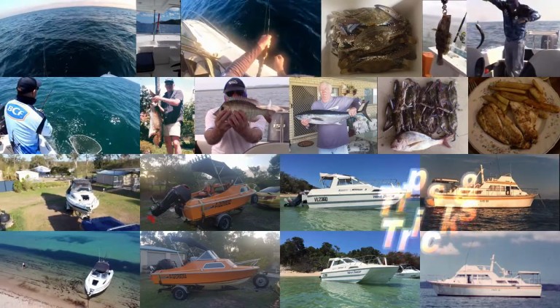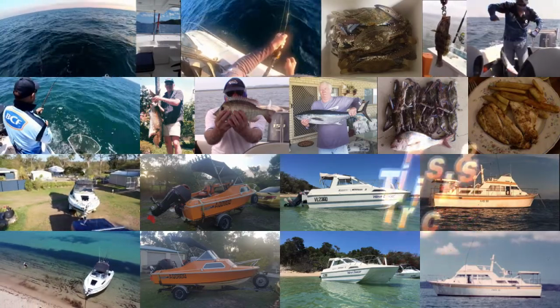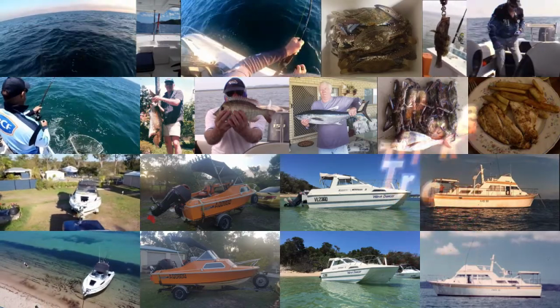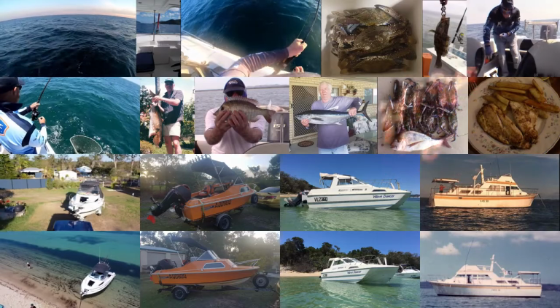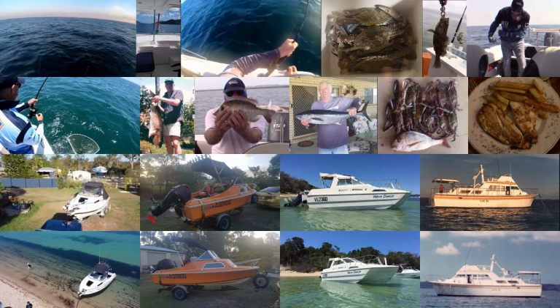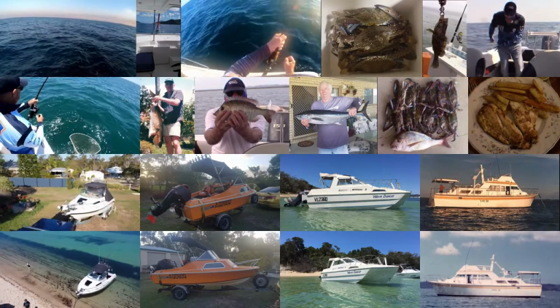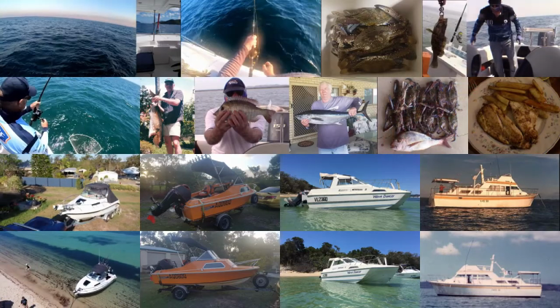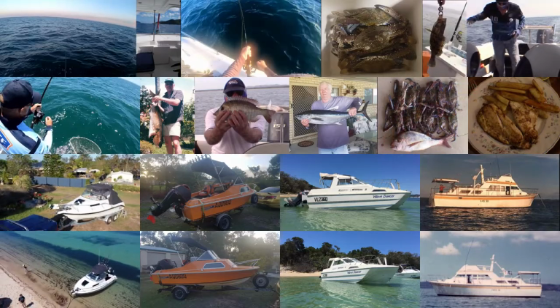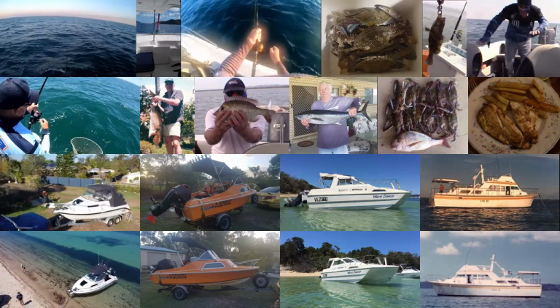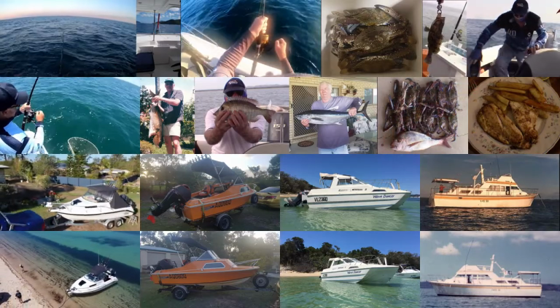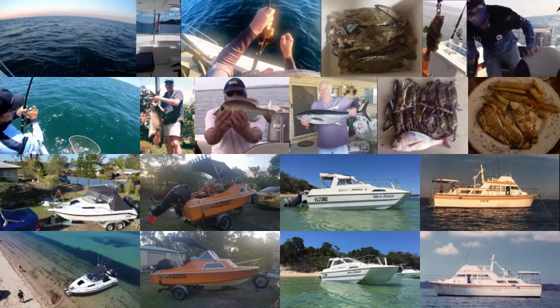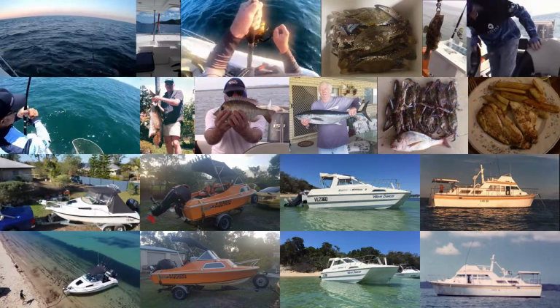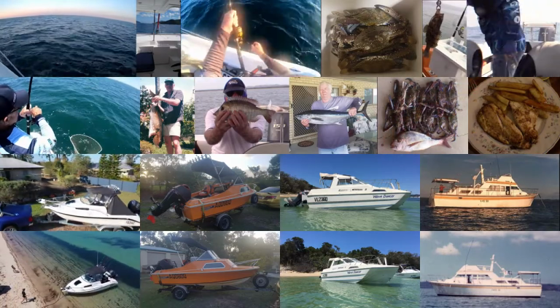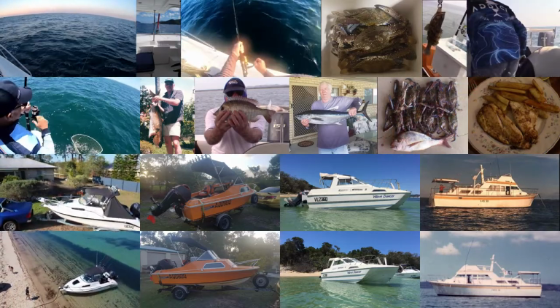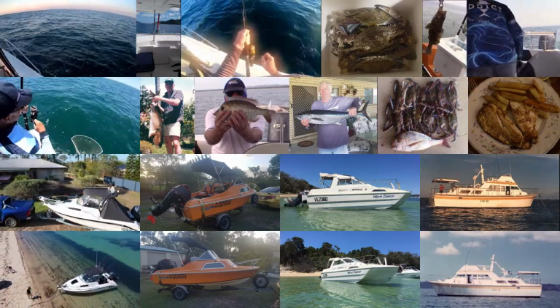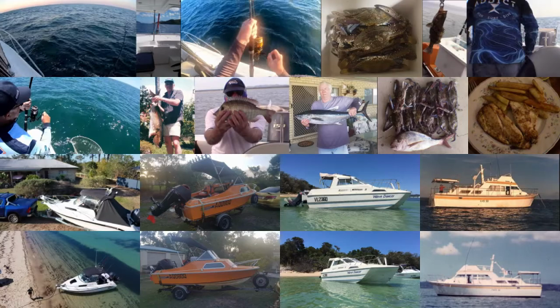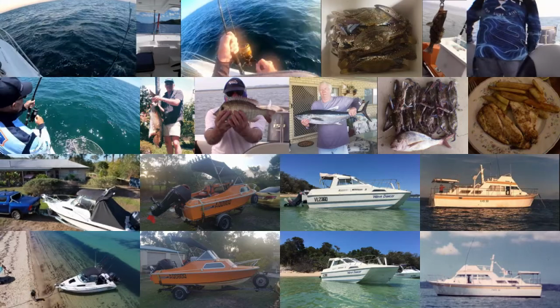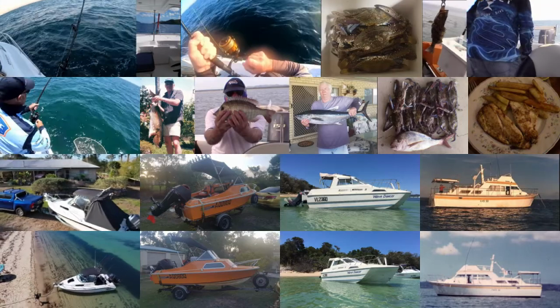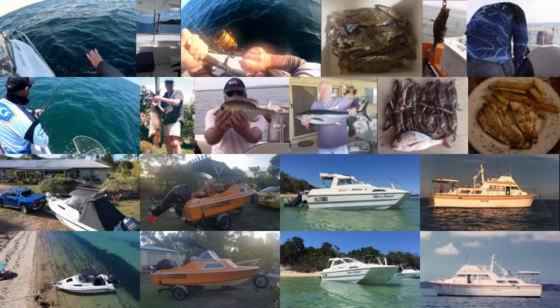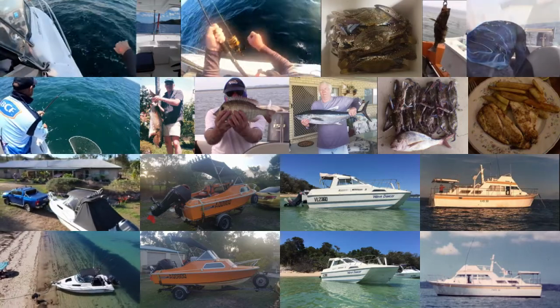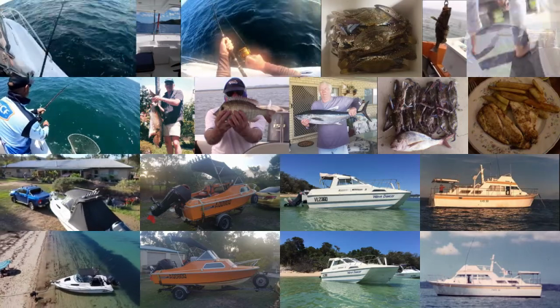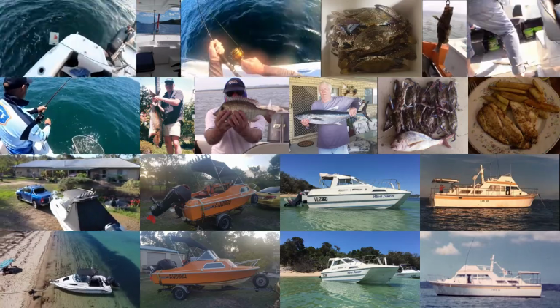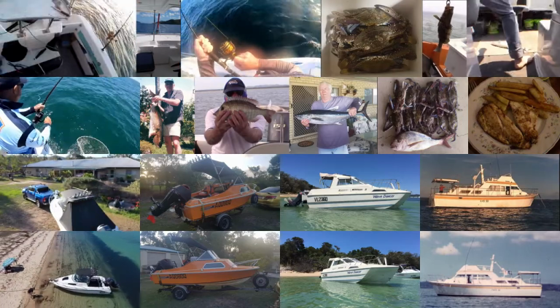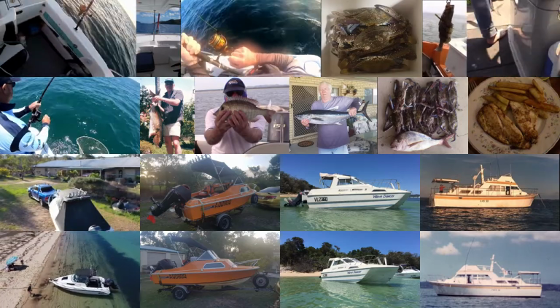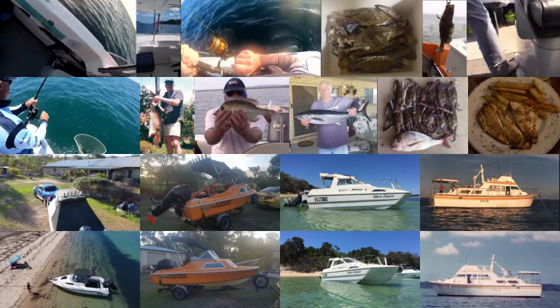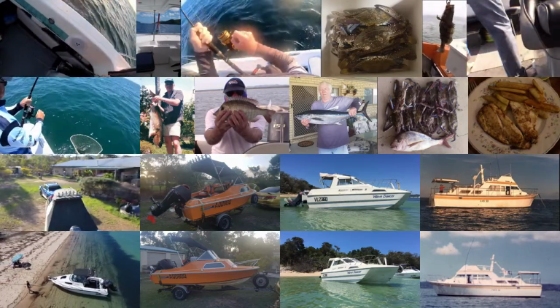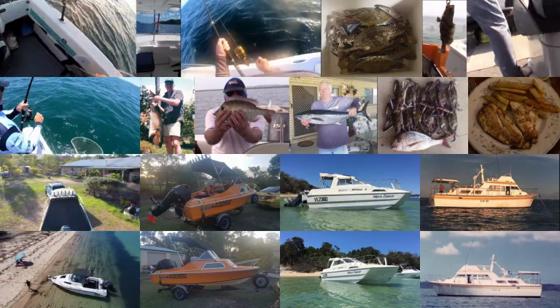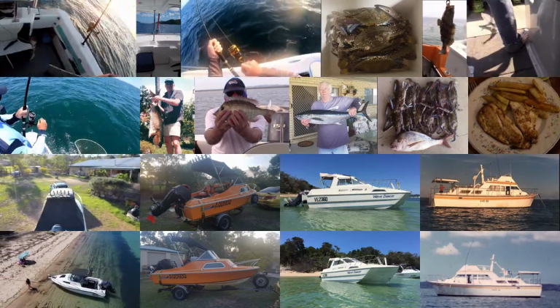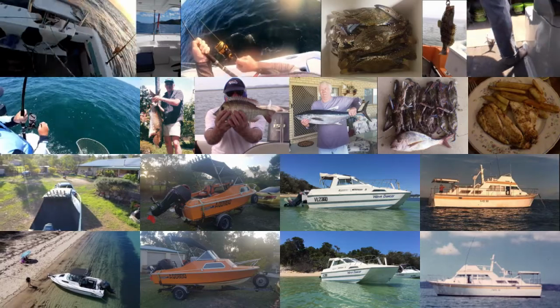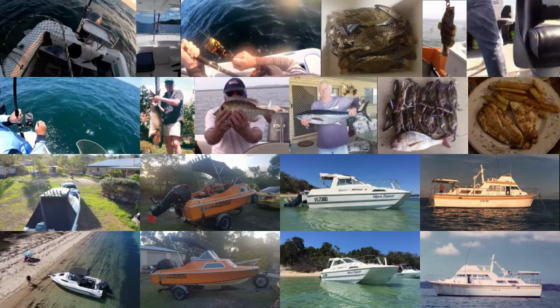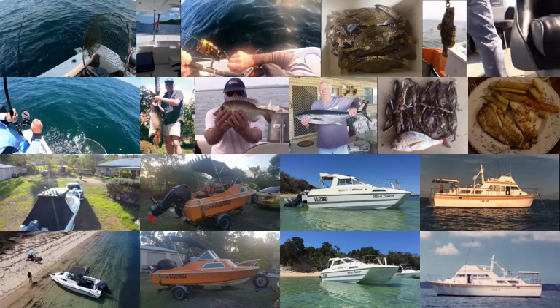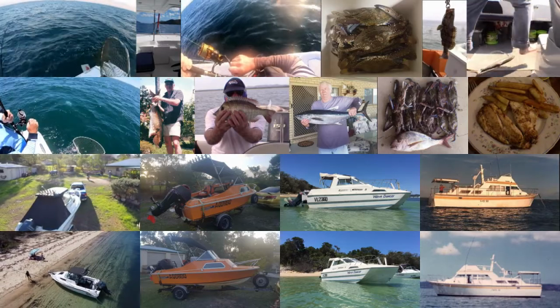Then all the old bait that I have, I keep. If it's no good to use again for bait it goes into the burley. If I catch some bait species while I'm out and I don't use them all, I'll often bring them home and add them to the burley as well.